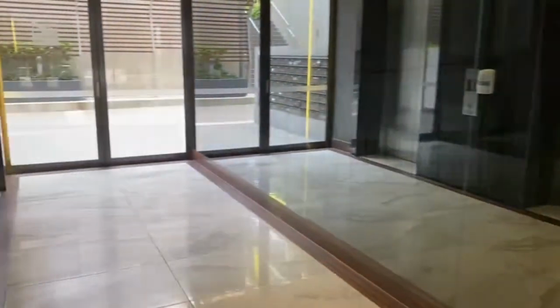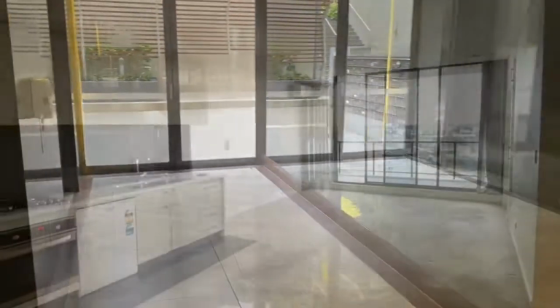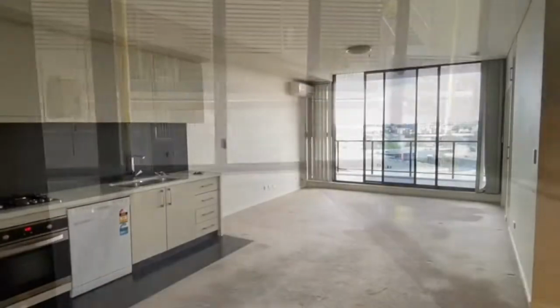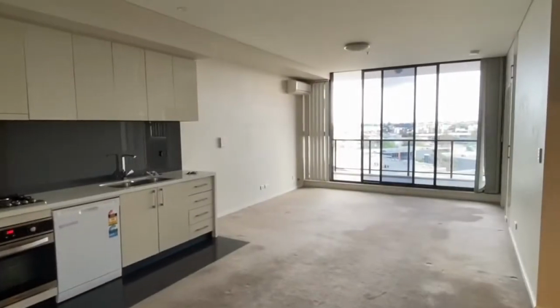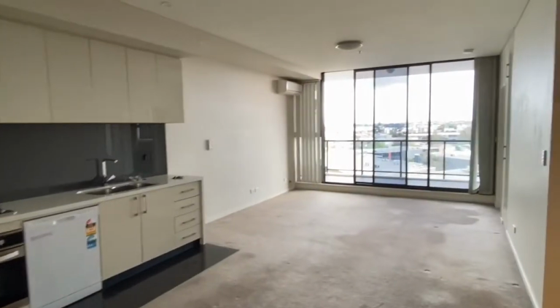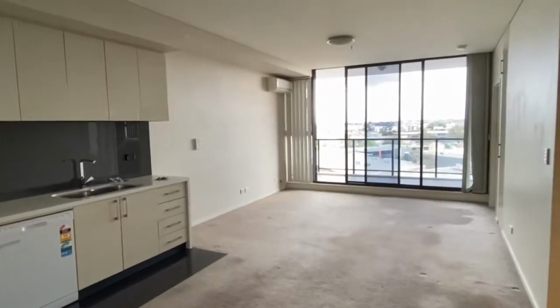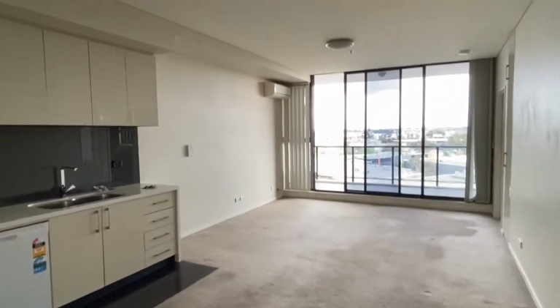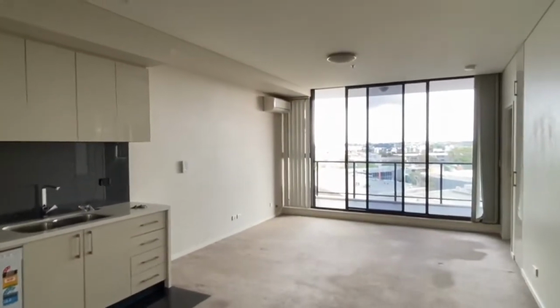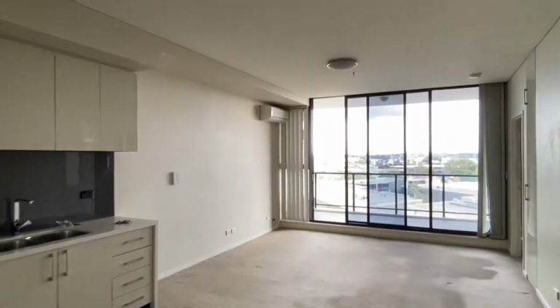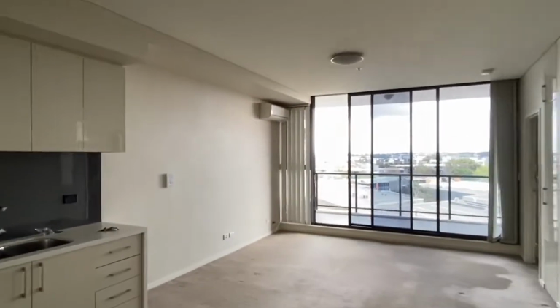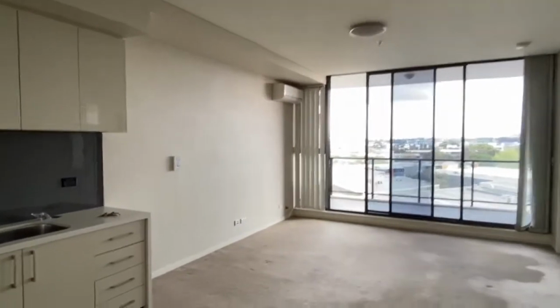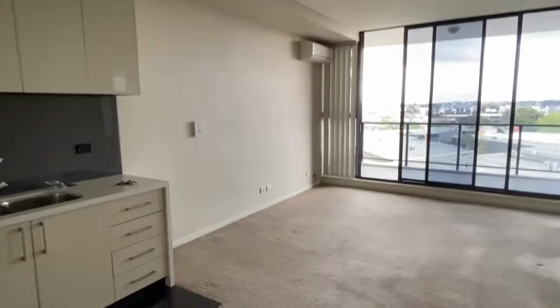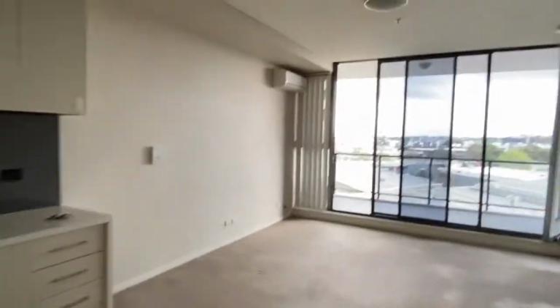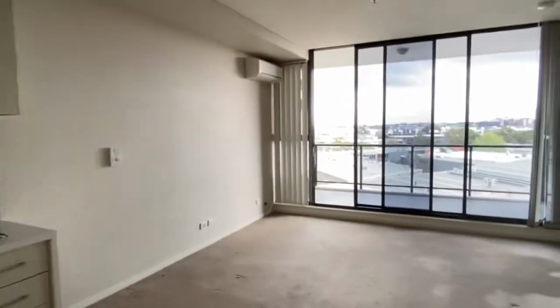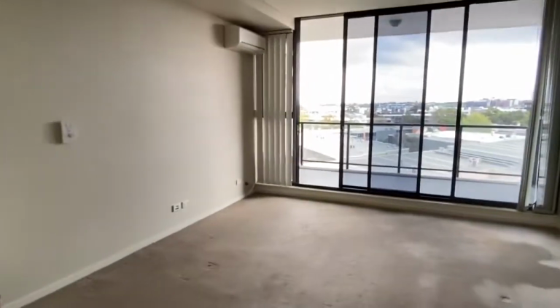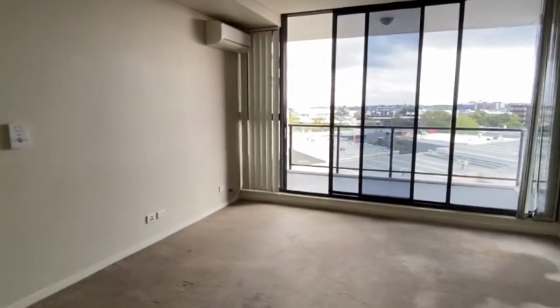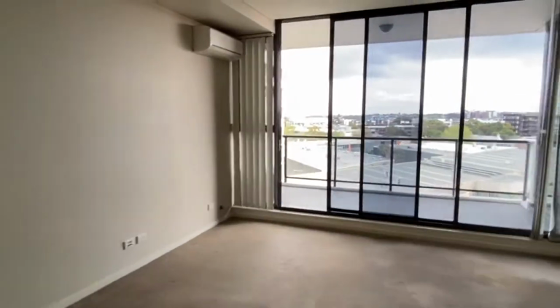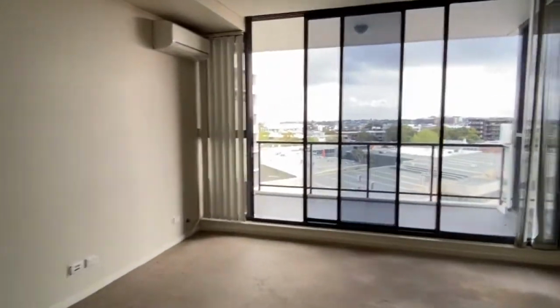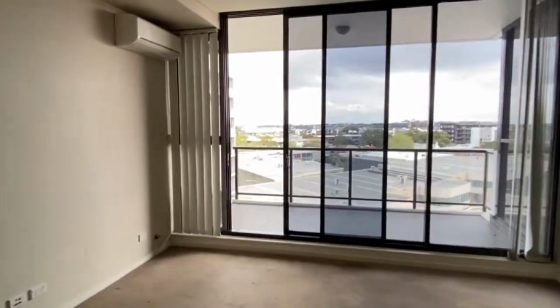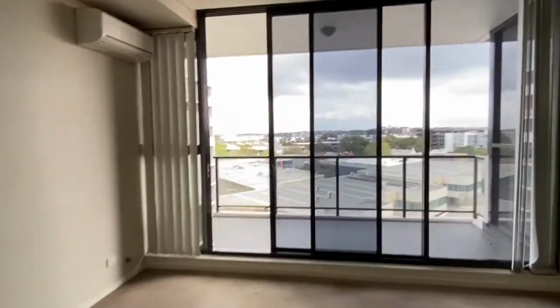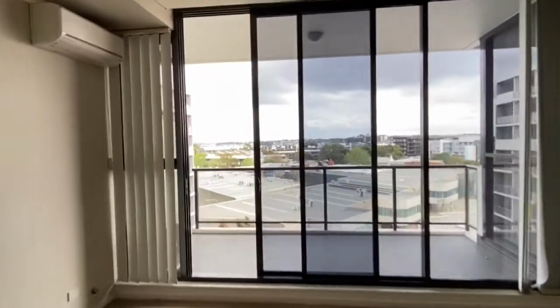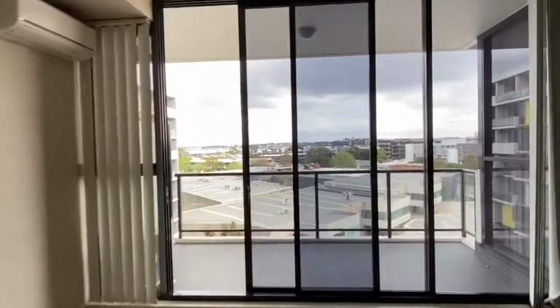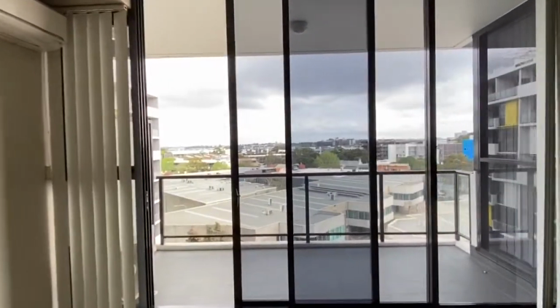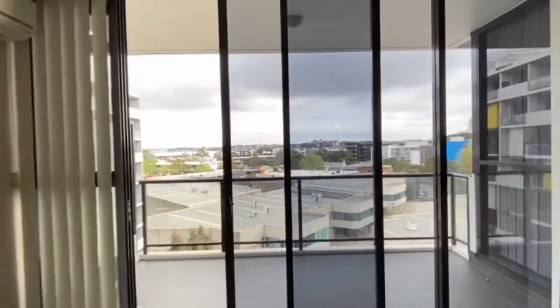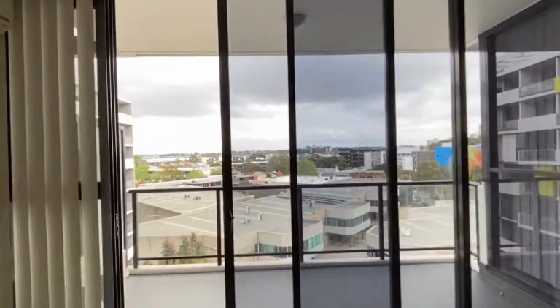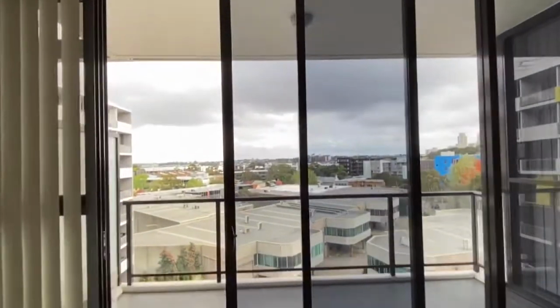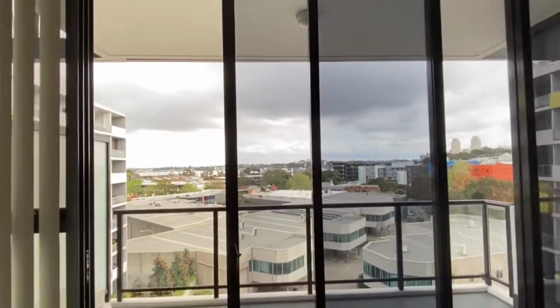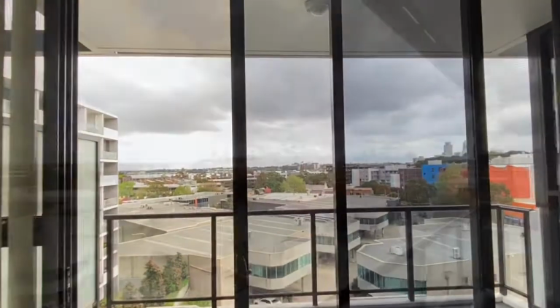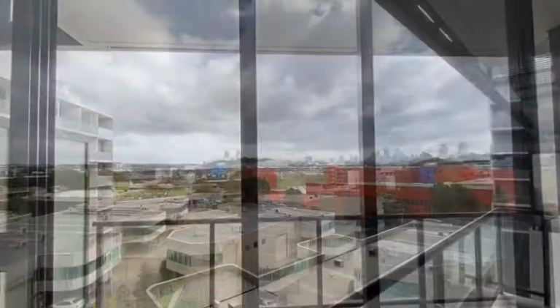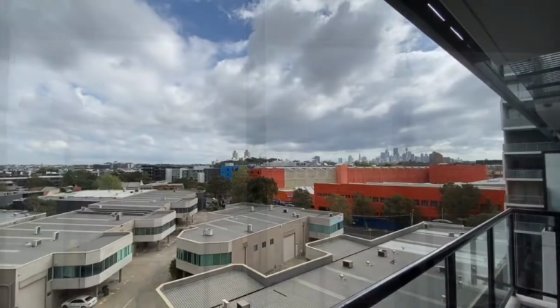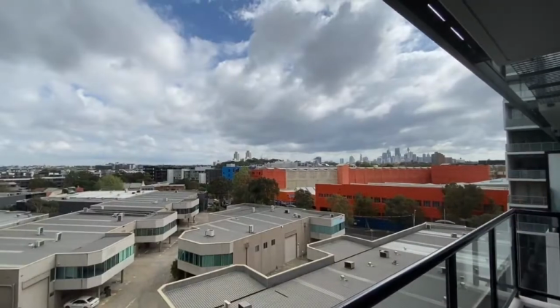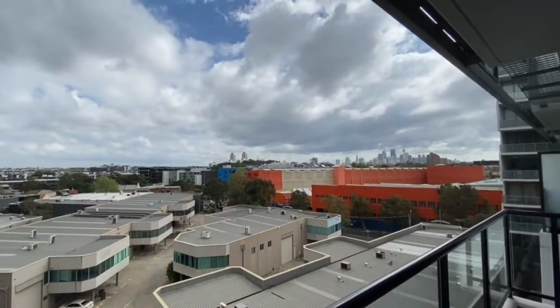As soon as you walk into the apartment, you see a nice and spacious living room, and a beautiful balcony with a great outlook towards the city.